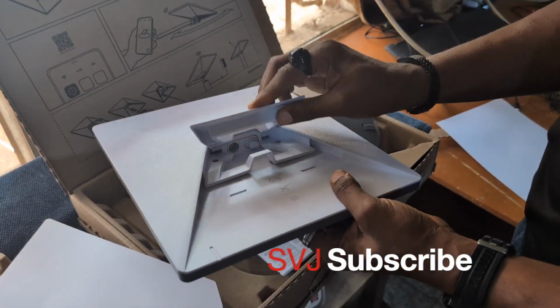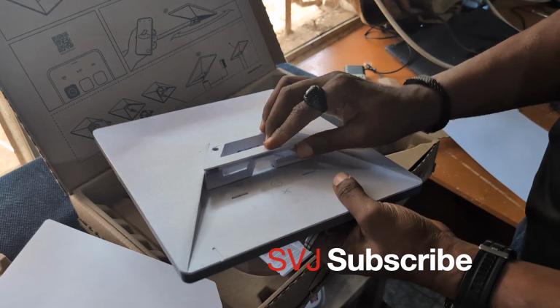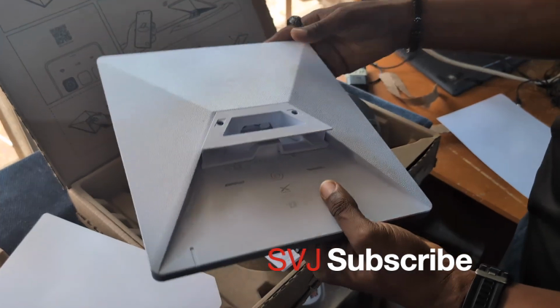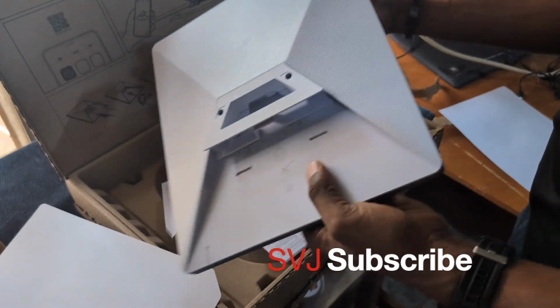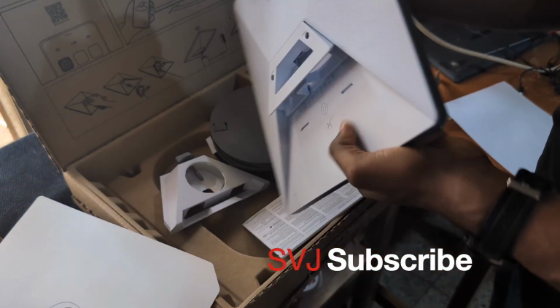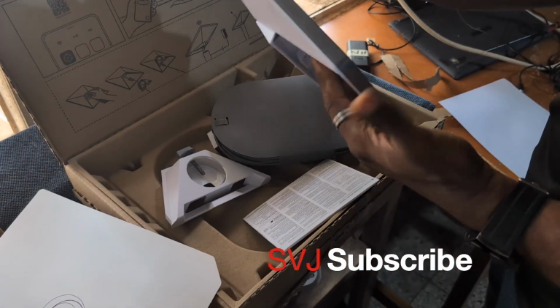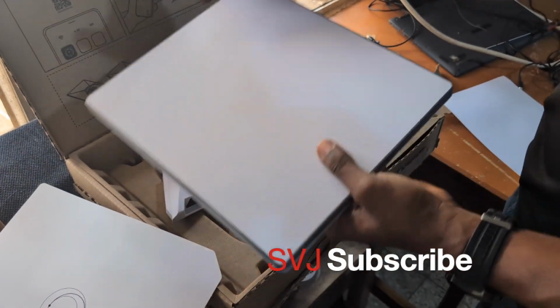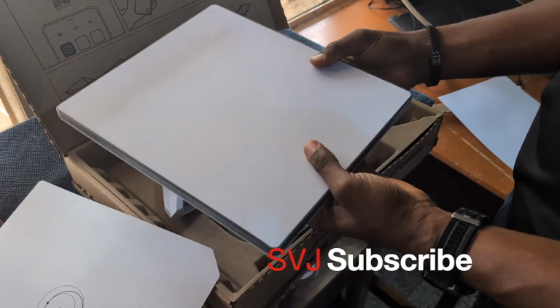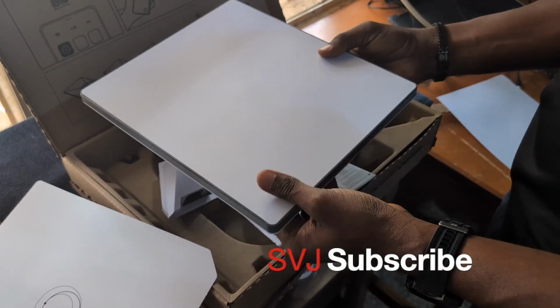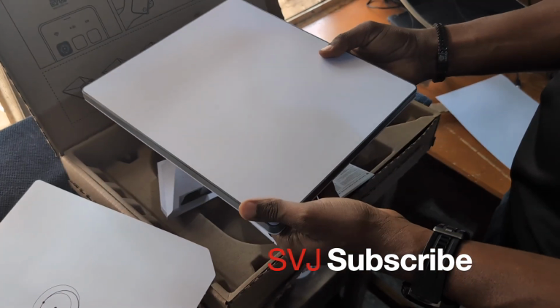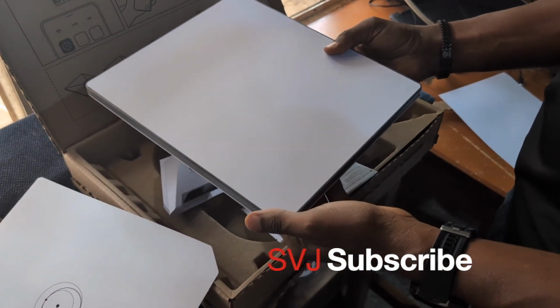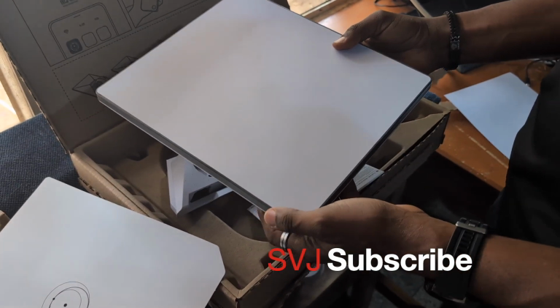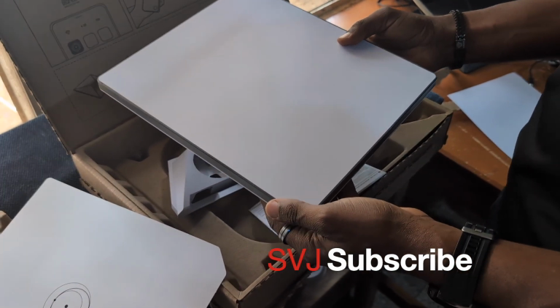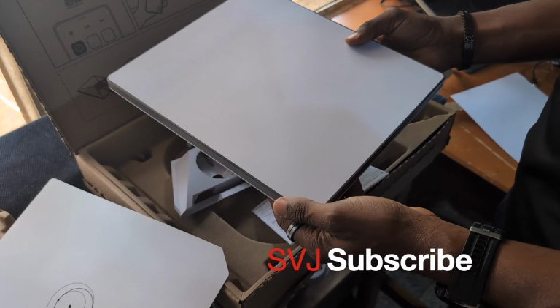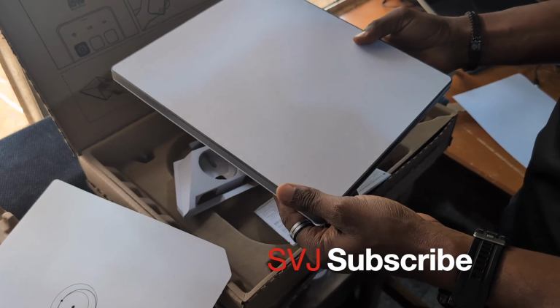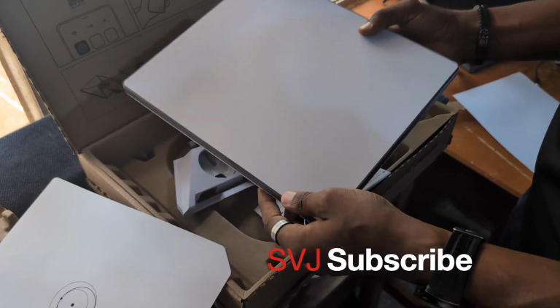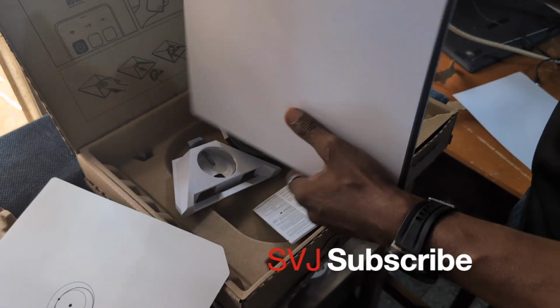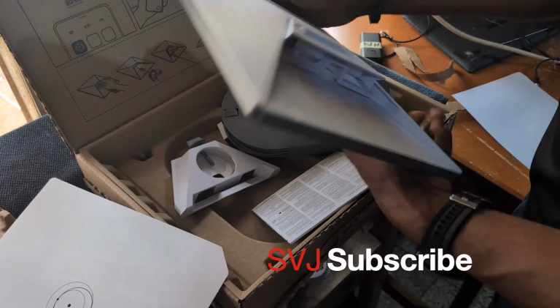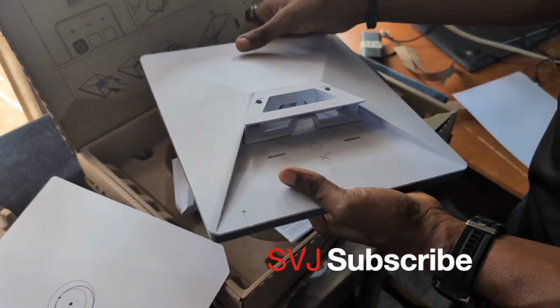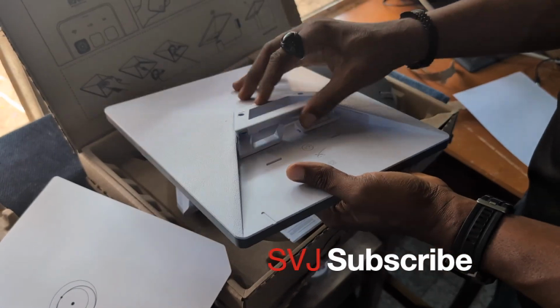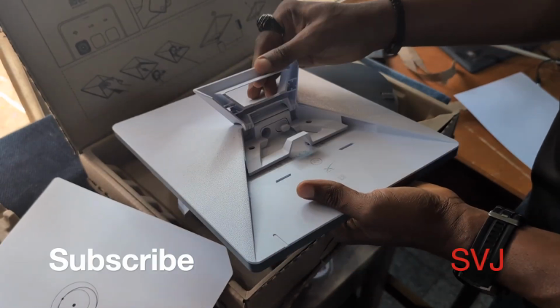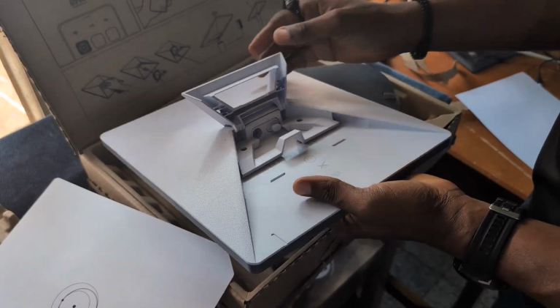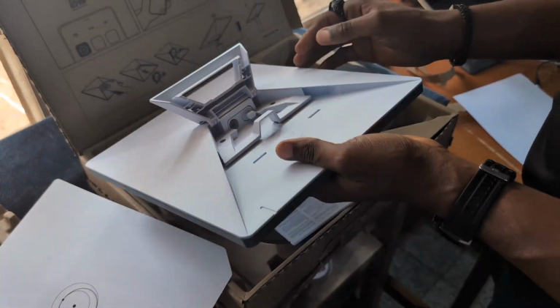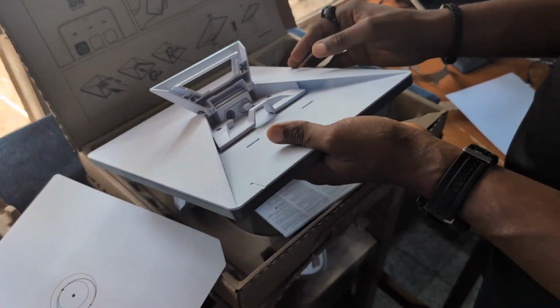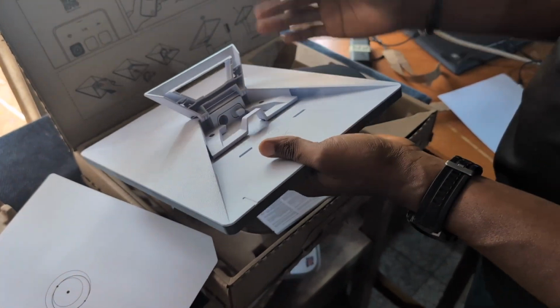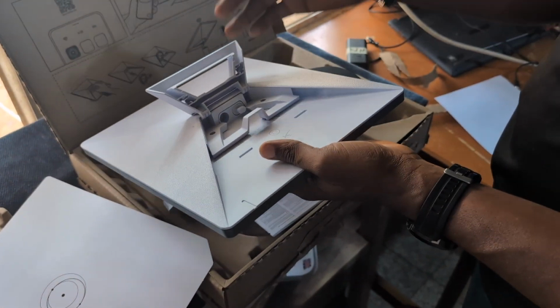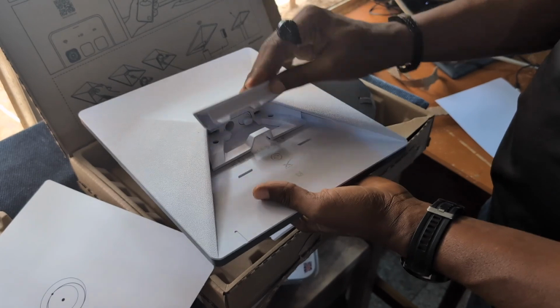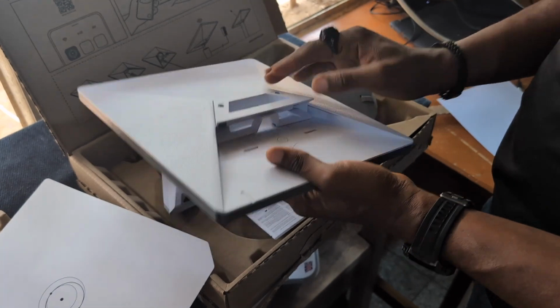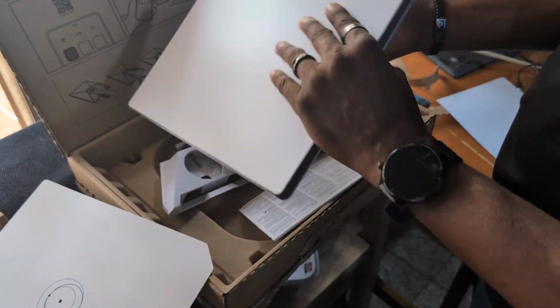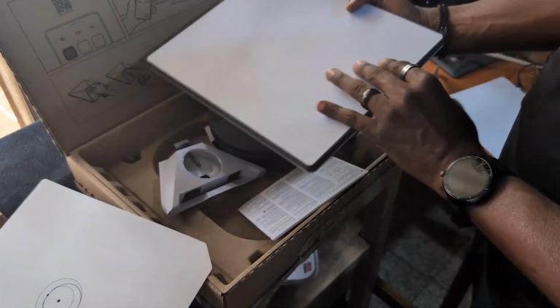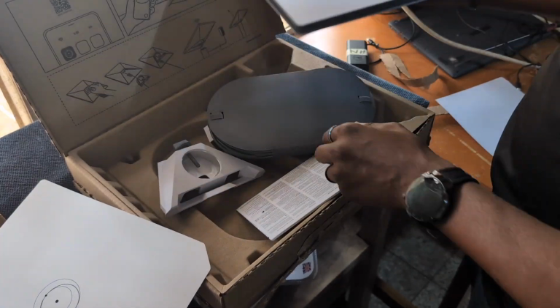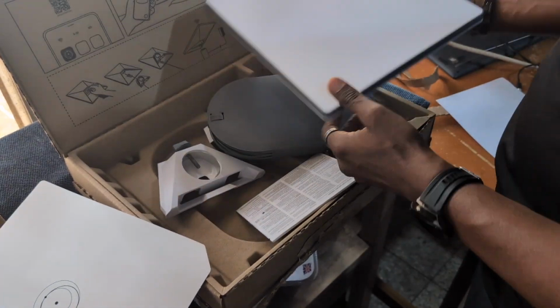We will probably have to power it and show how it is being used in another video. But that's it — see you guys, bye.